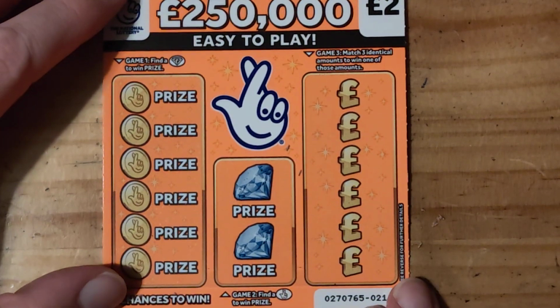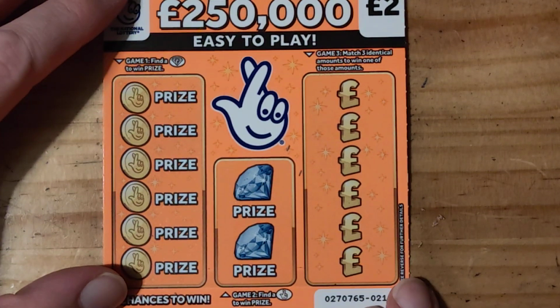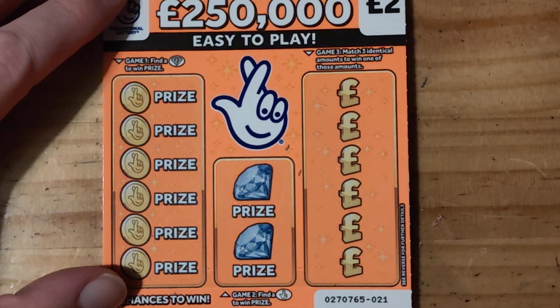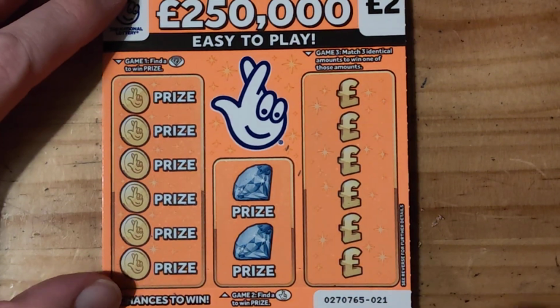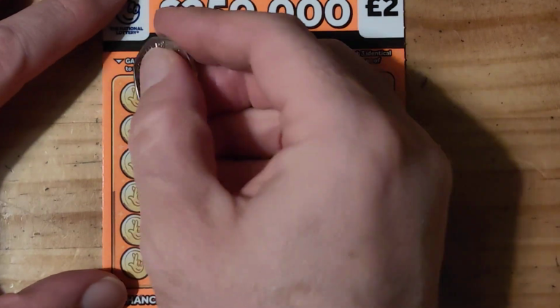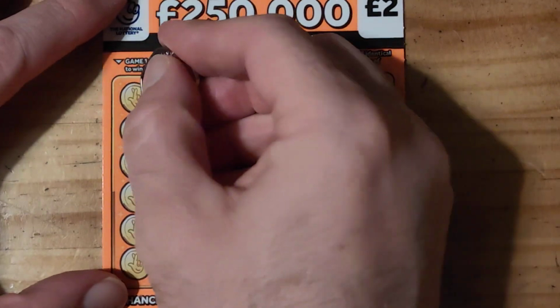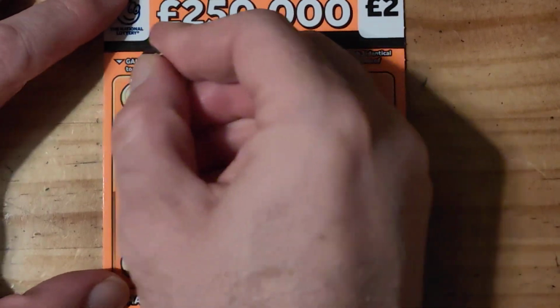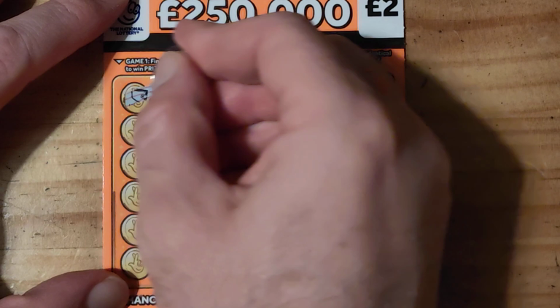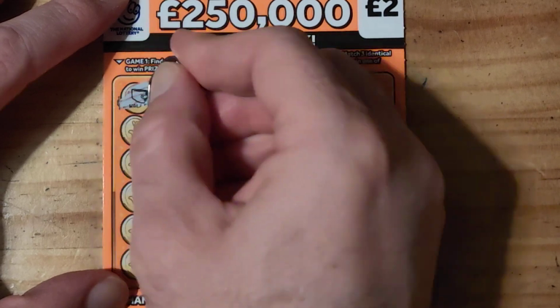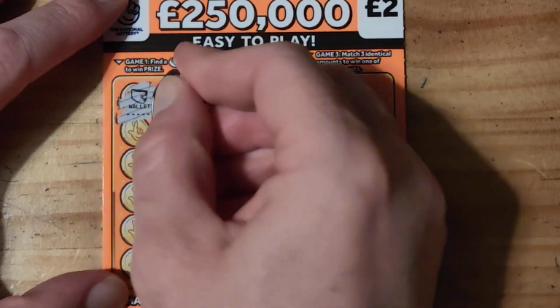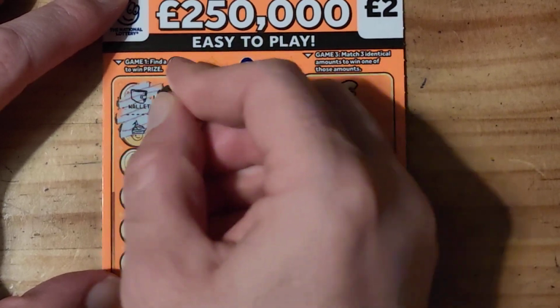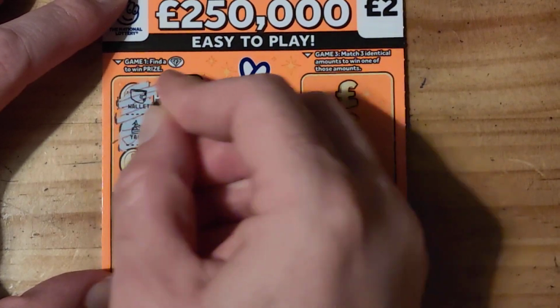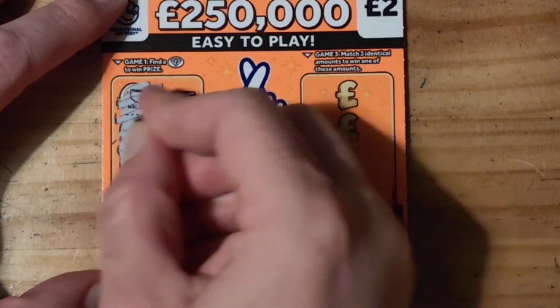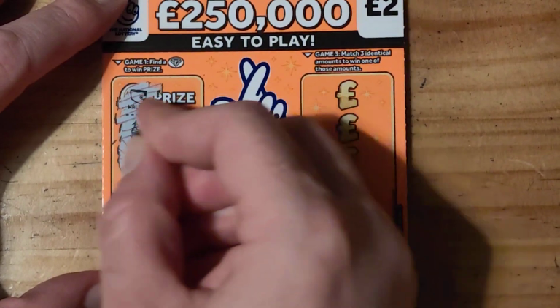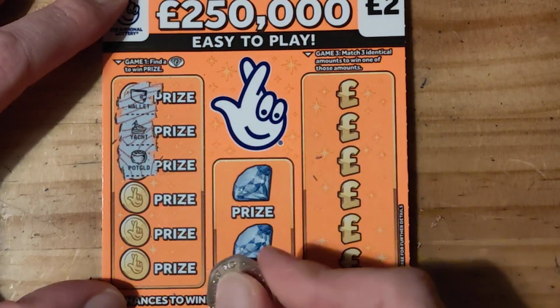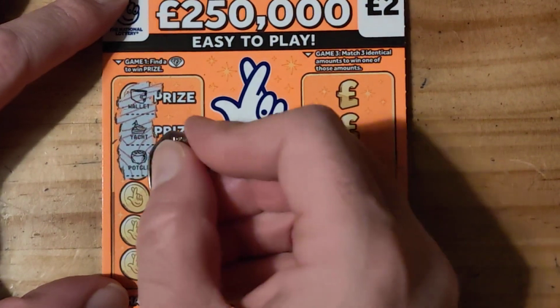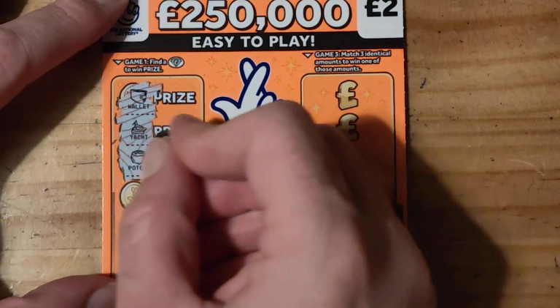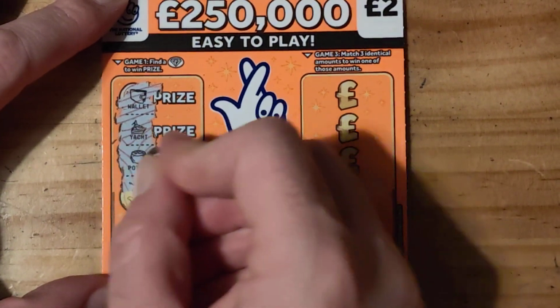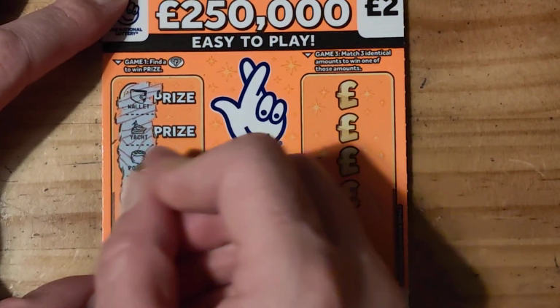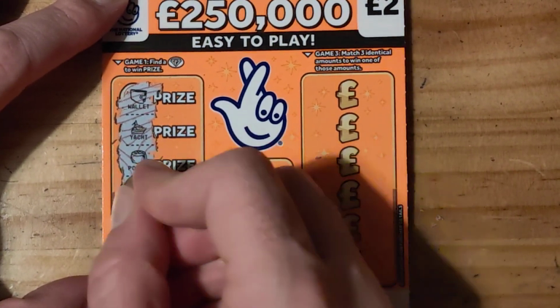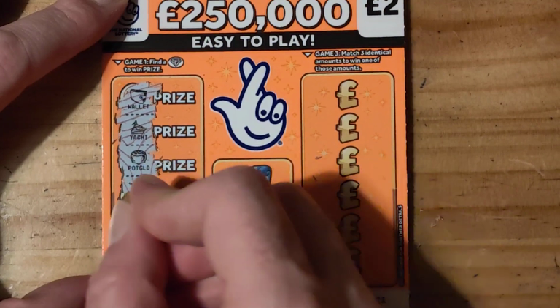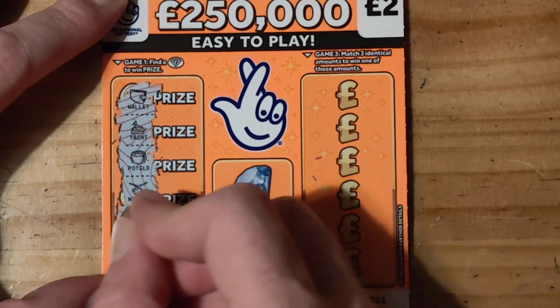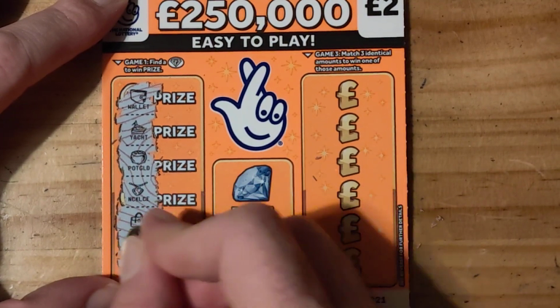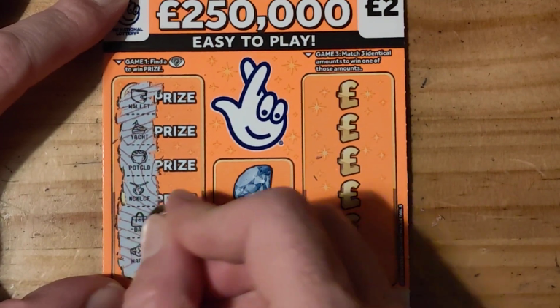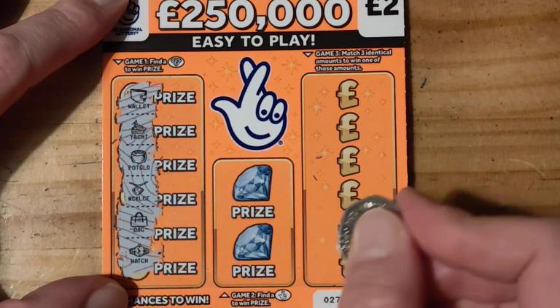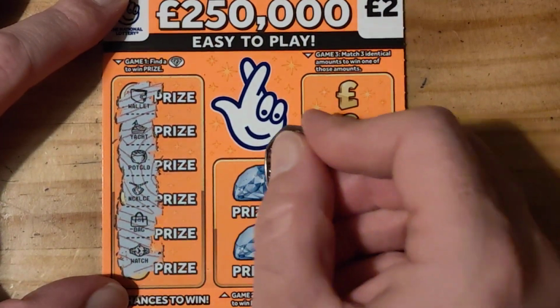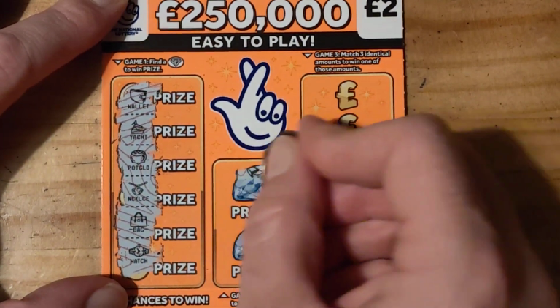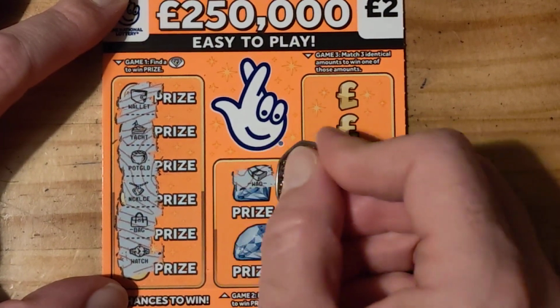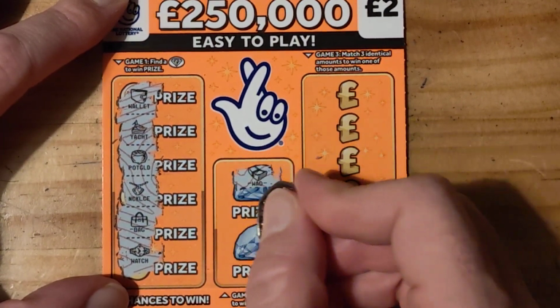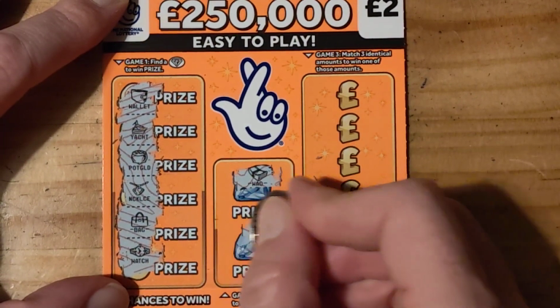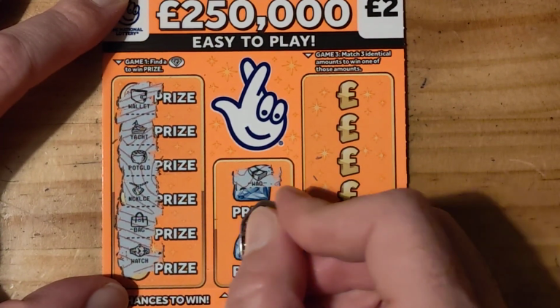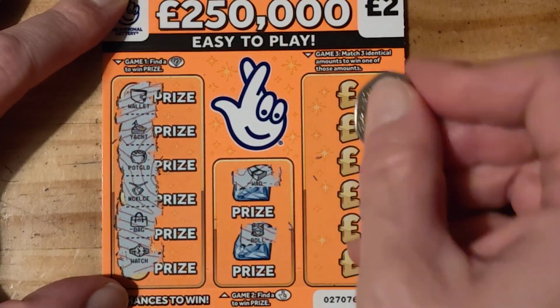On to the next one. We've got a diamond, we've got a wallet, we've got a yacht, a pot of gold, necklace, a bag, a watch, wad, roll.